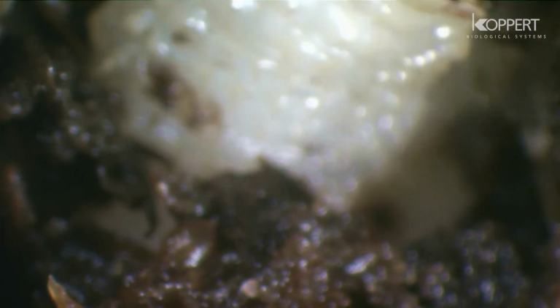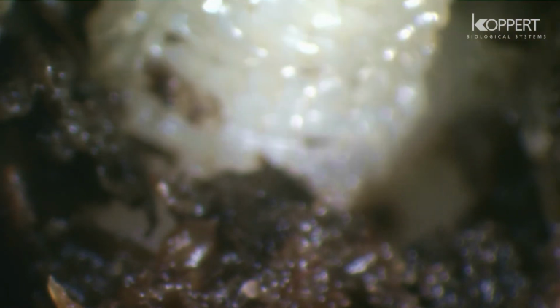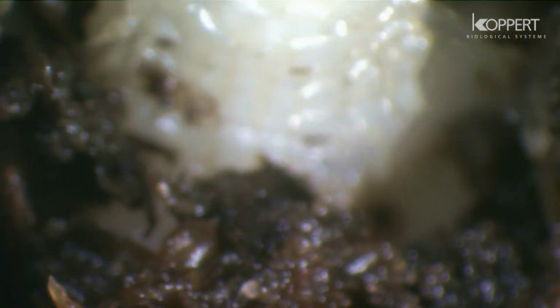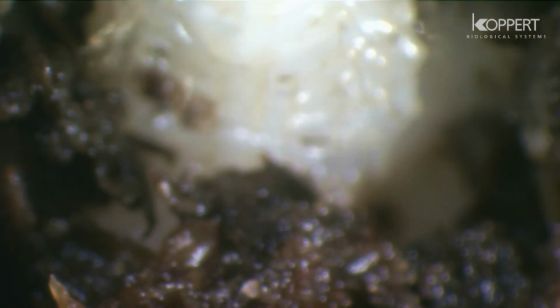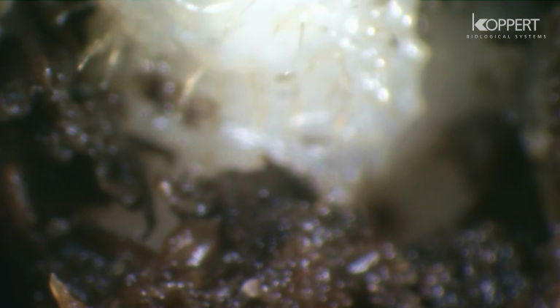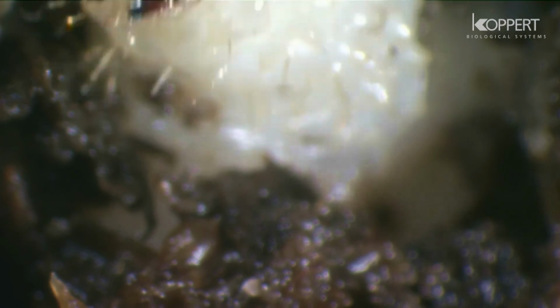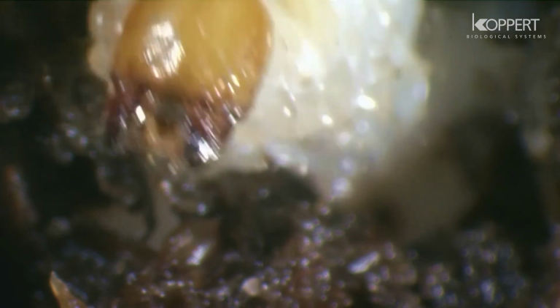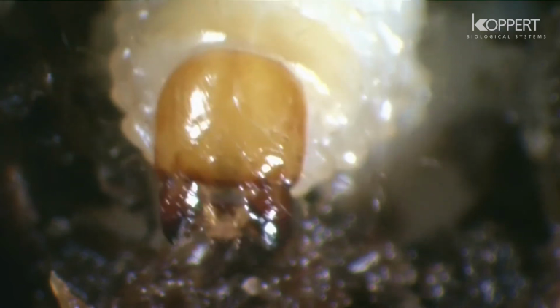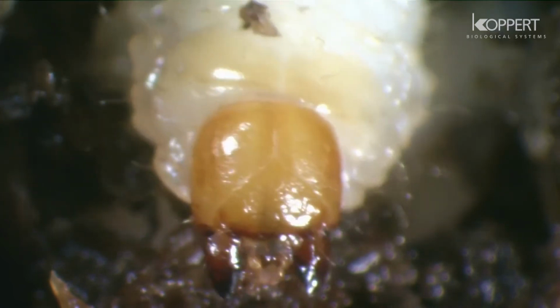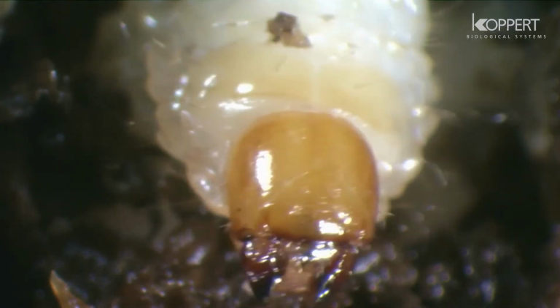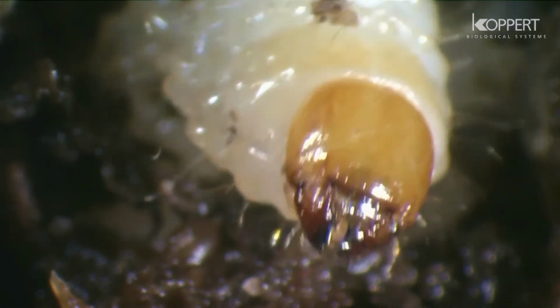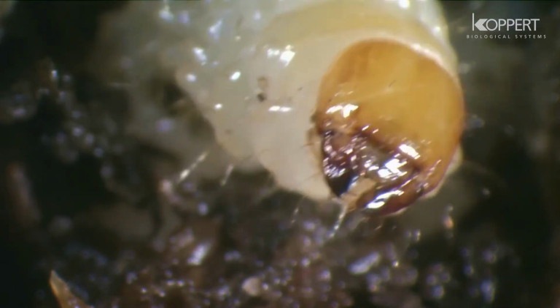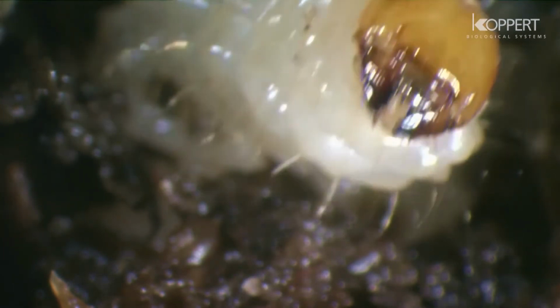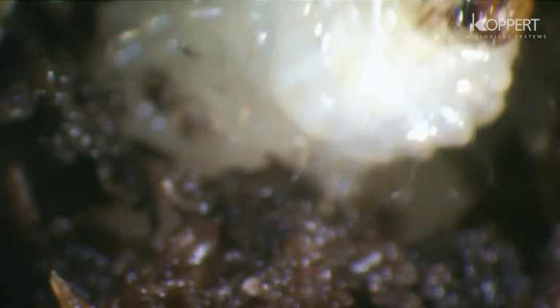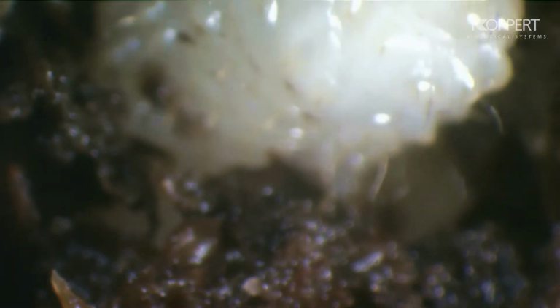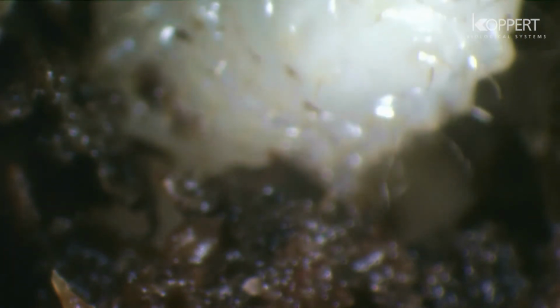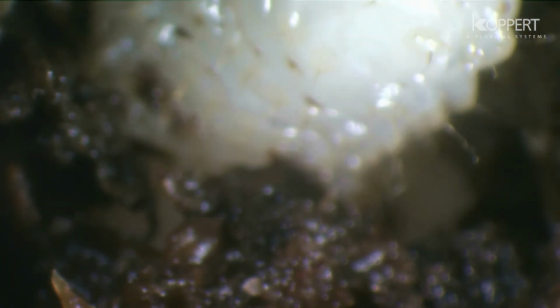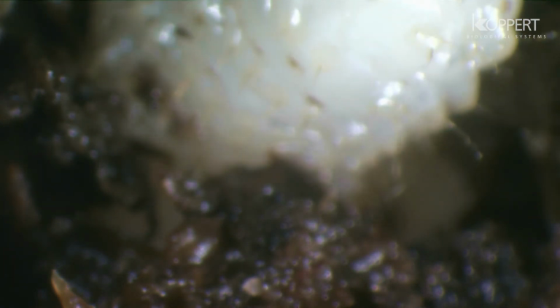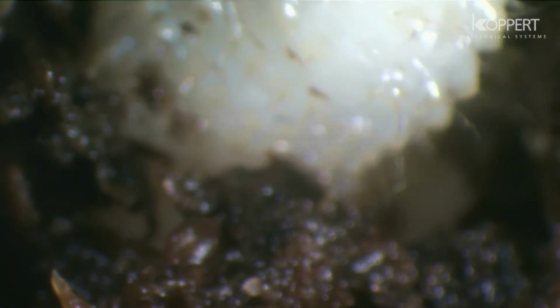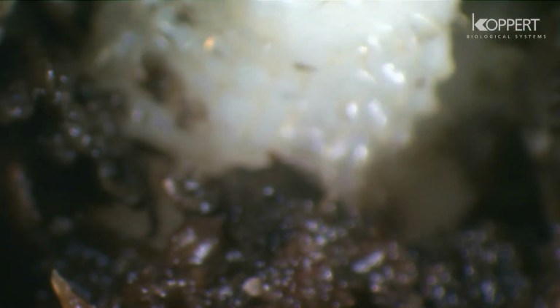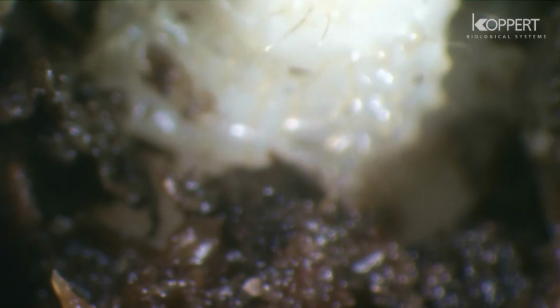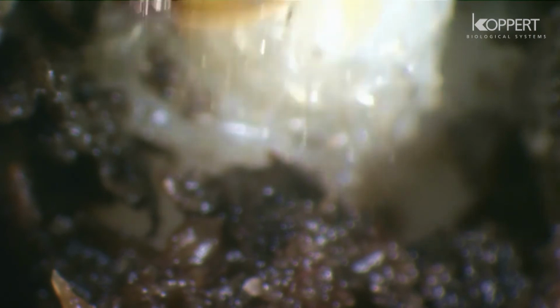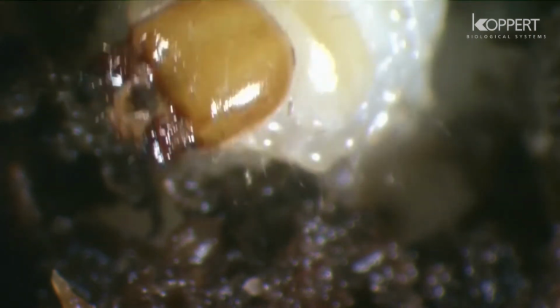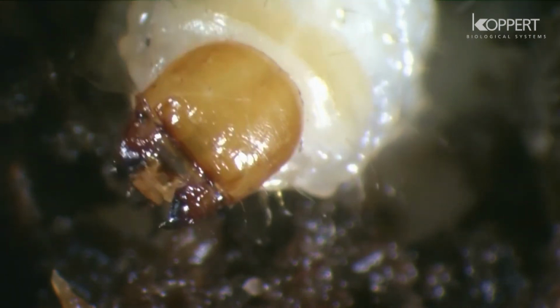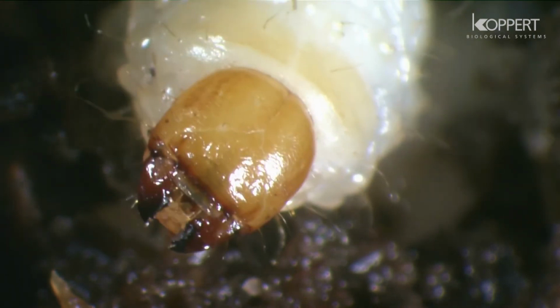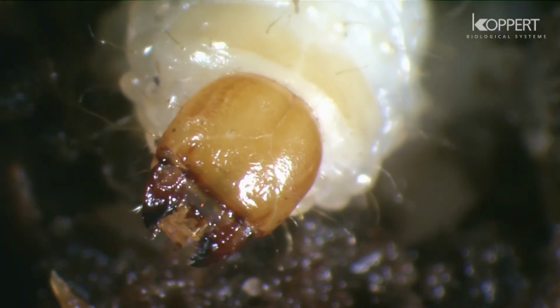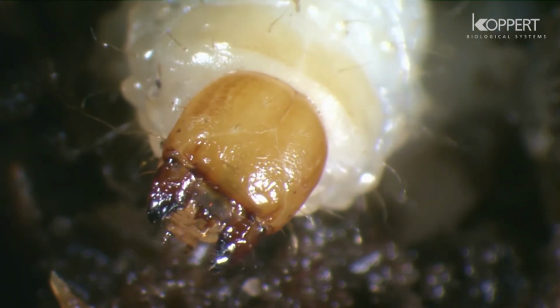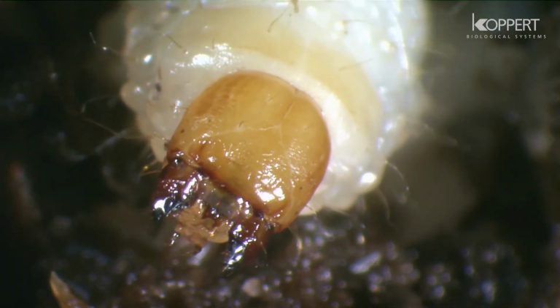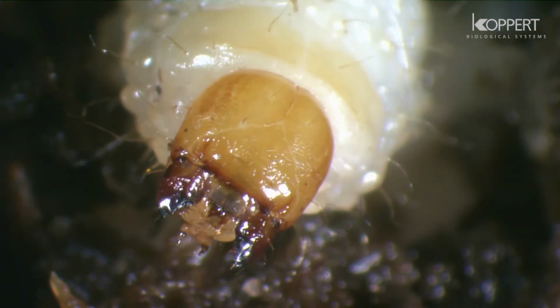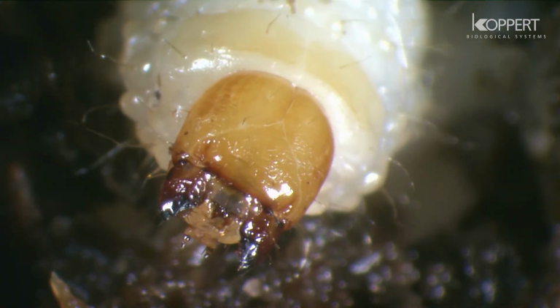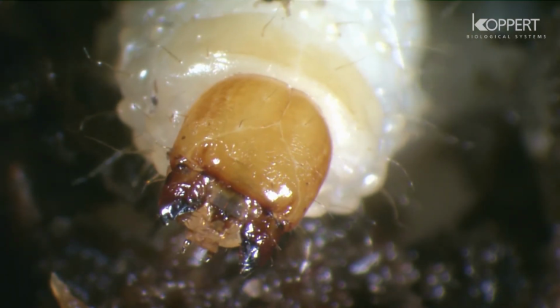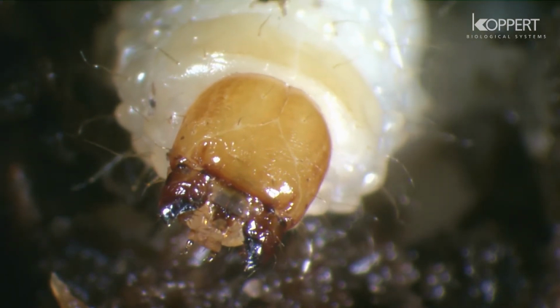This leads to the withering and eventual death of the affected plant. By ringing the base of the stem, a single larva is able to kill a plant.